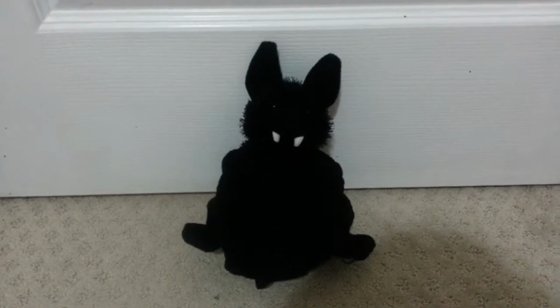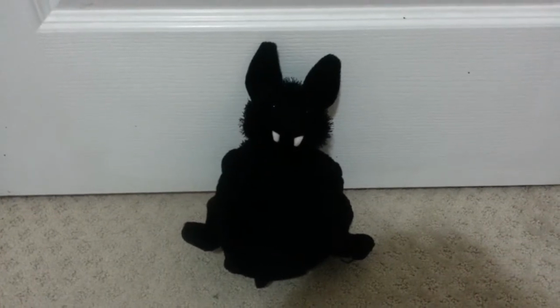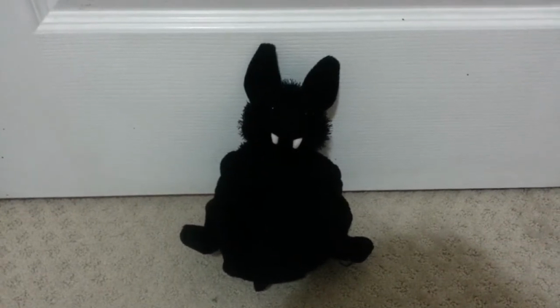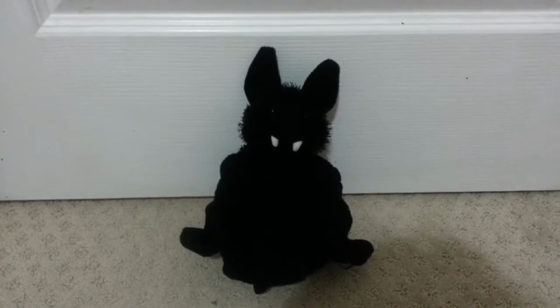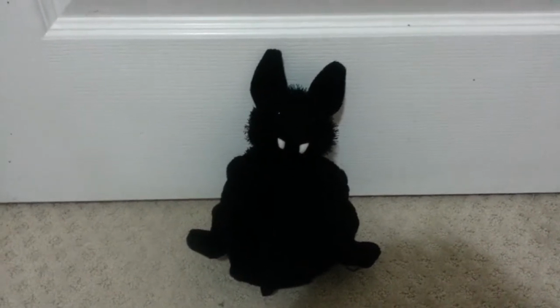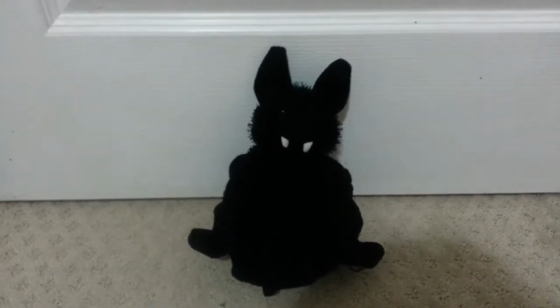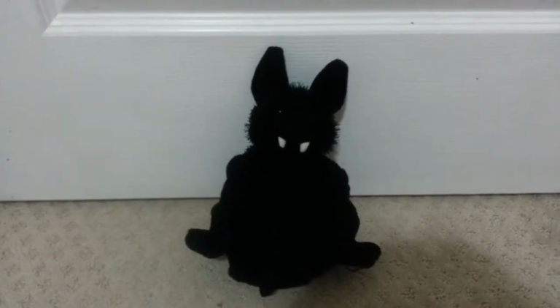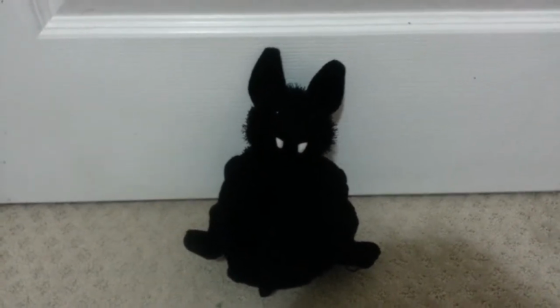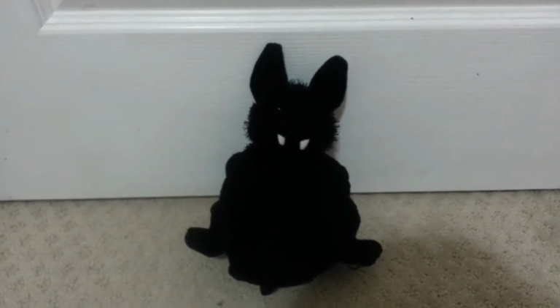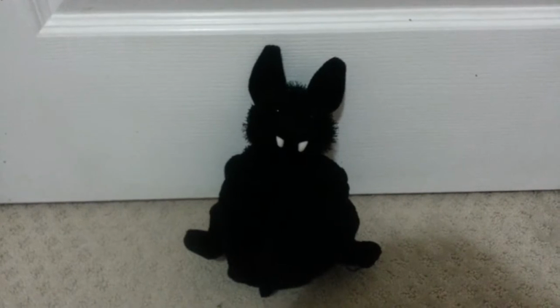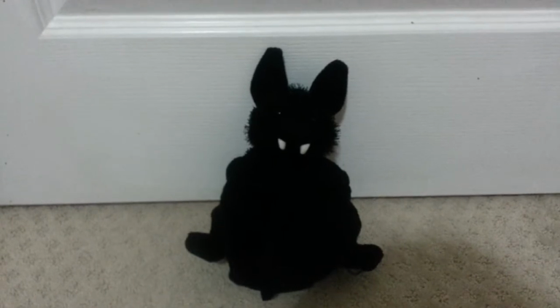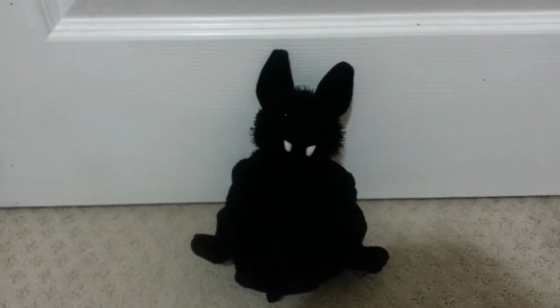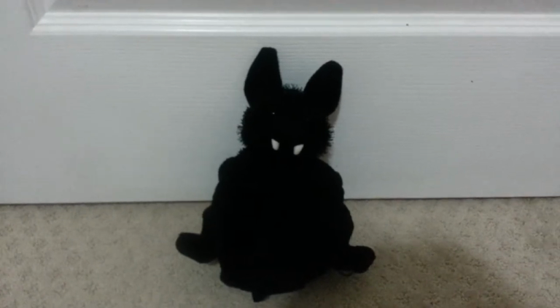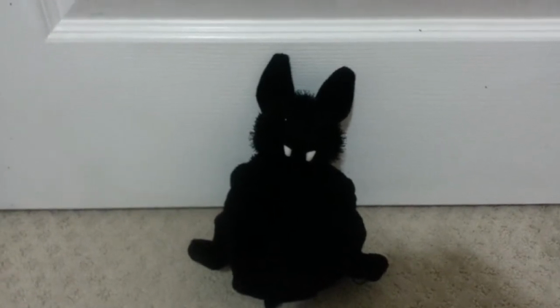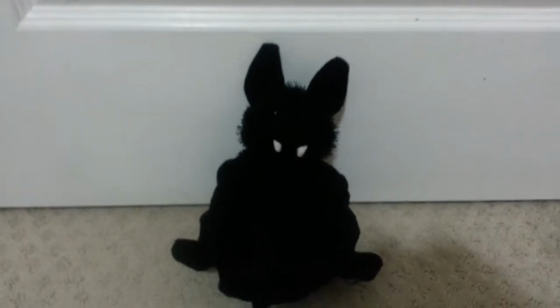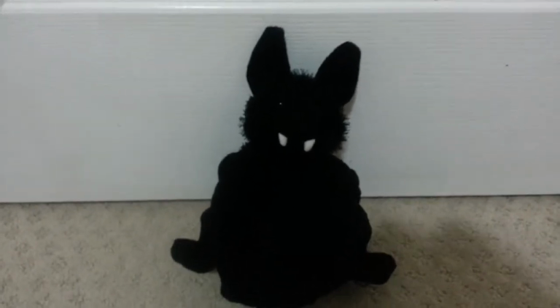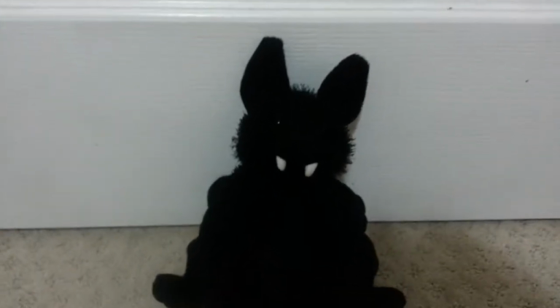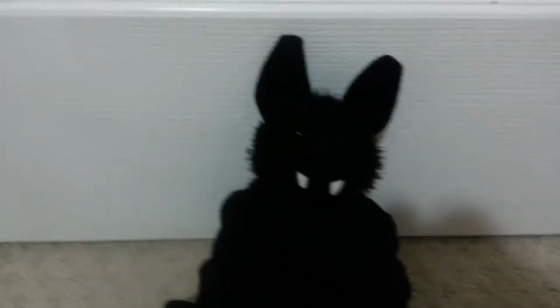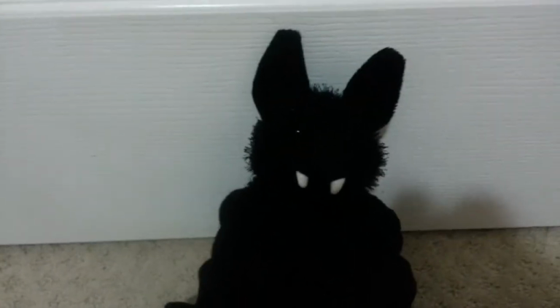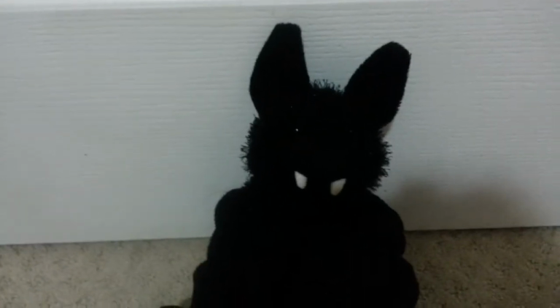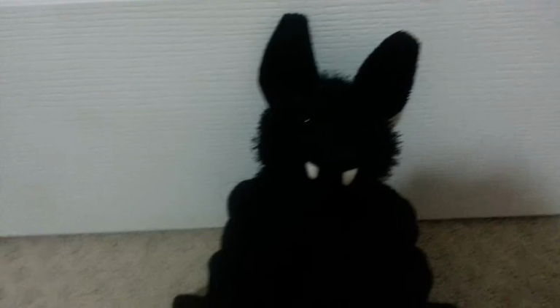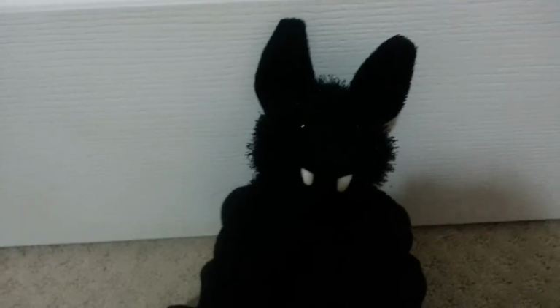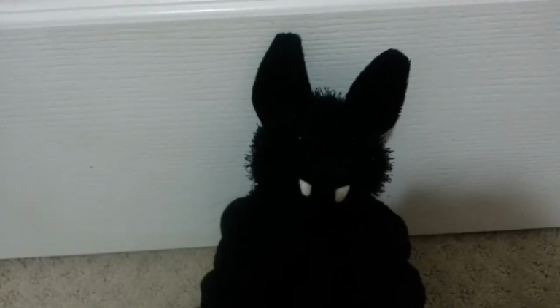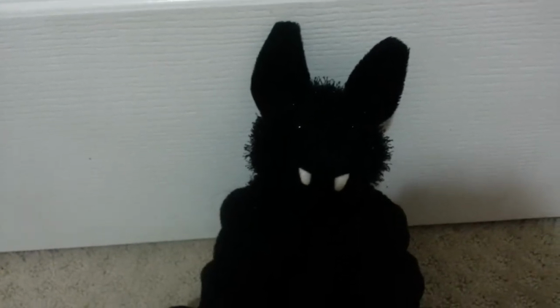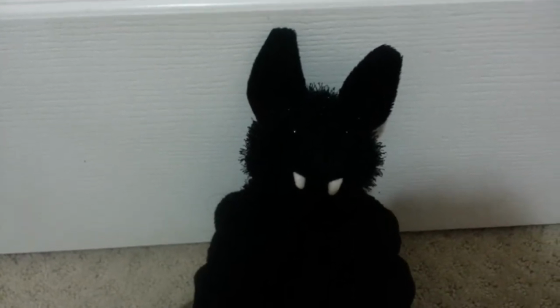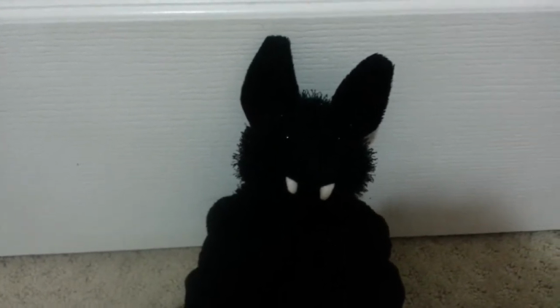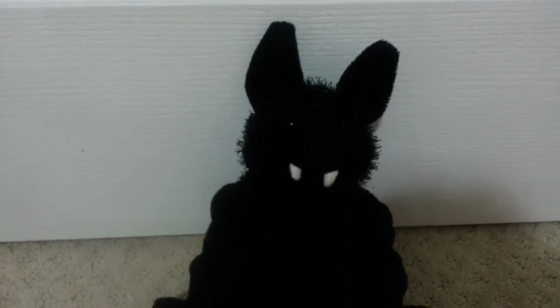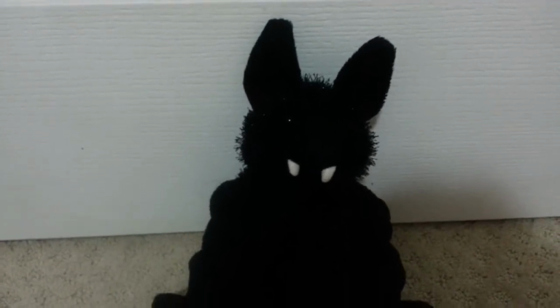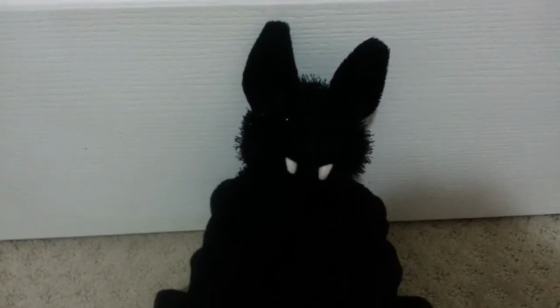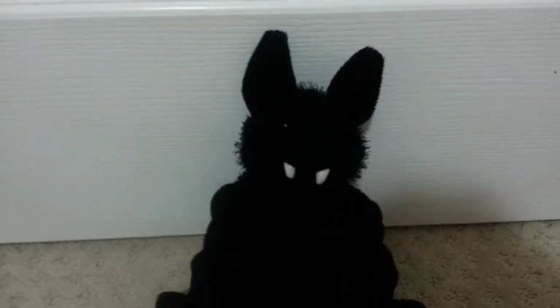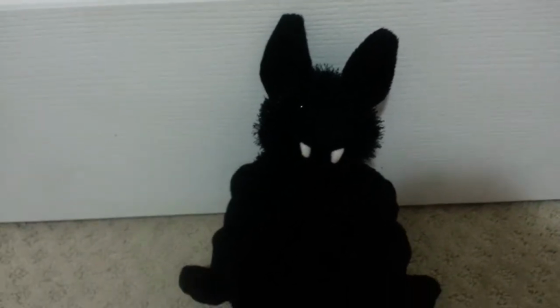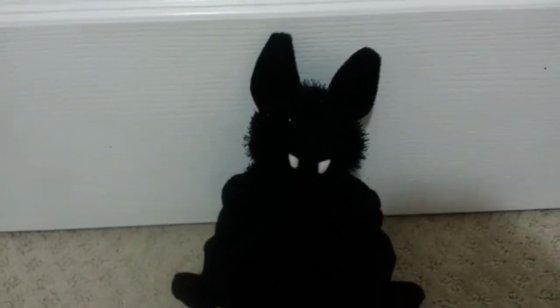Hi there, it's Dark Star Webkinz again and welcome to this video where I shall be reviewing the Webkinz Bat.